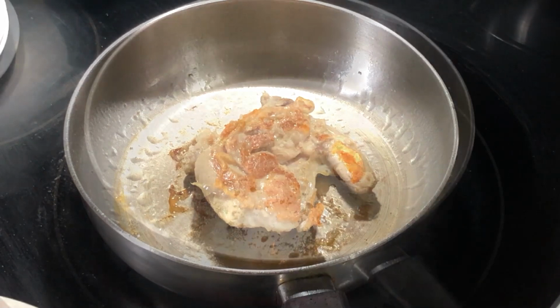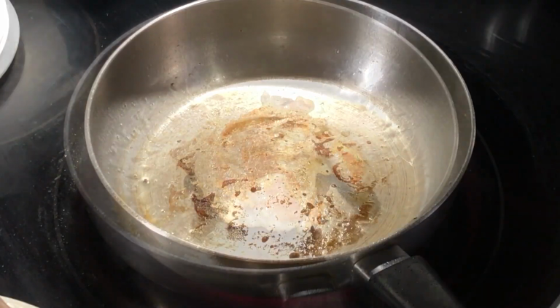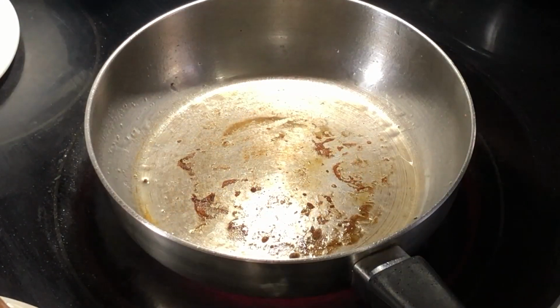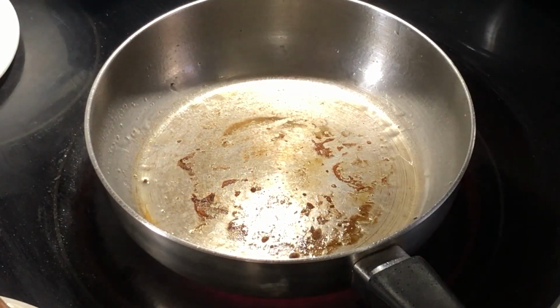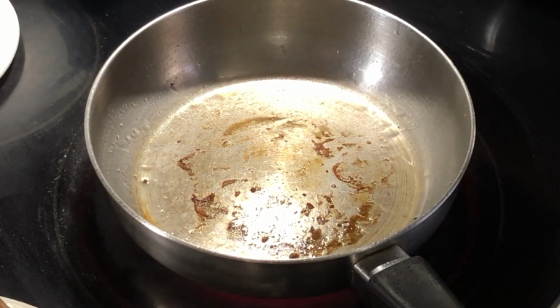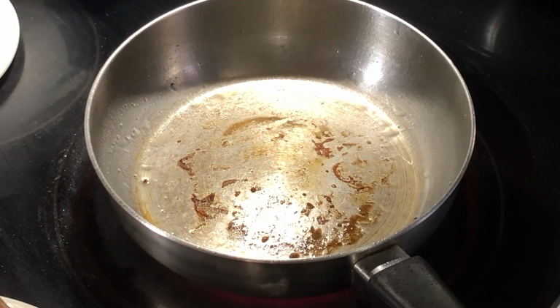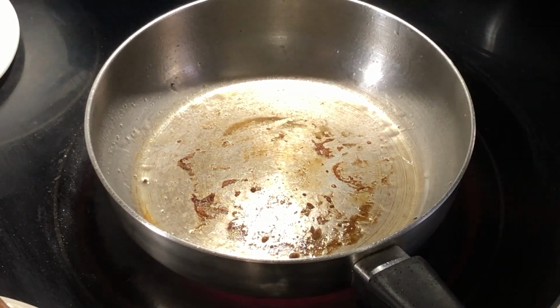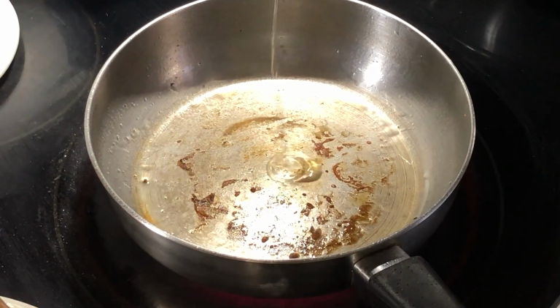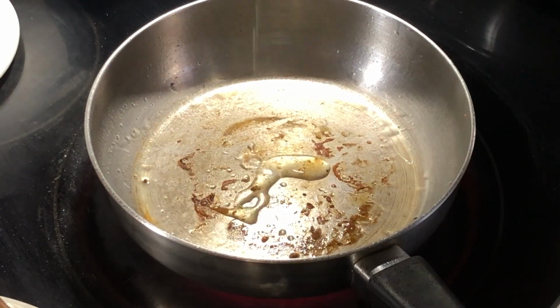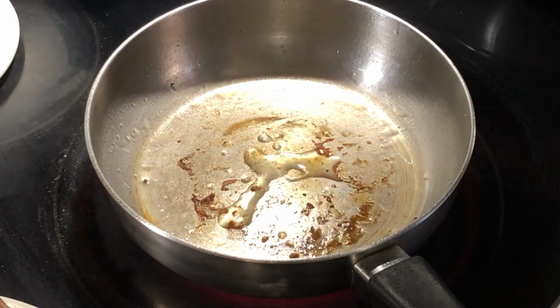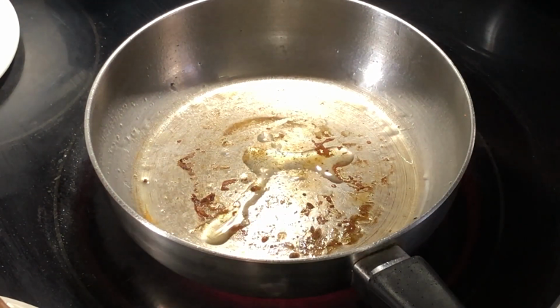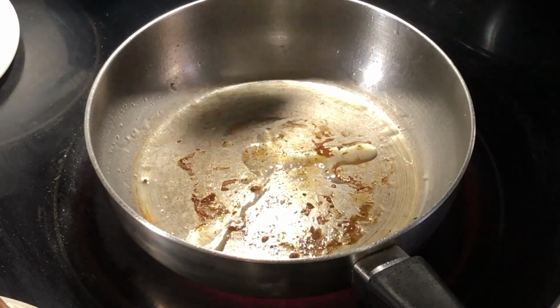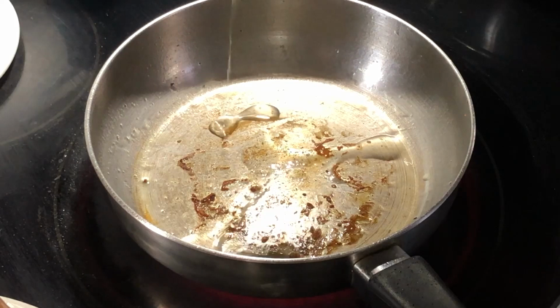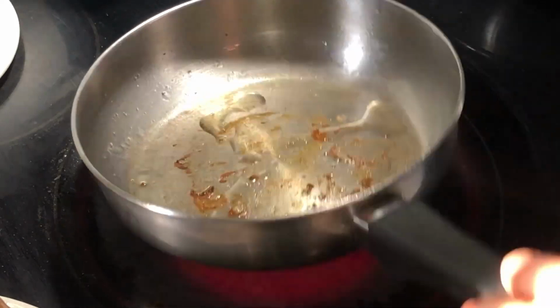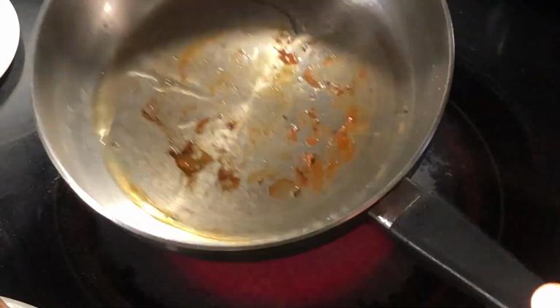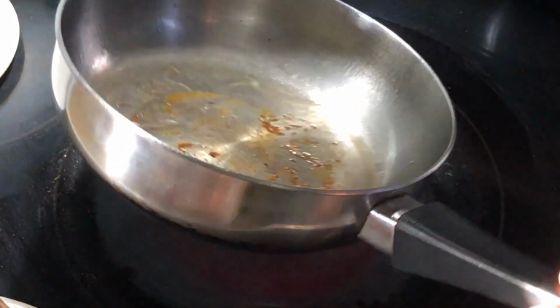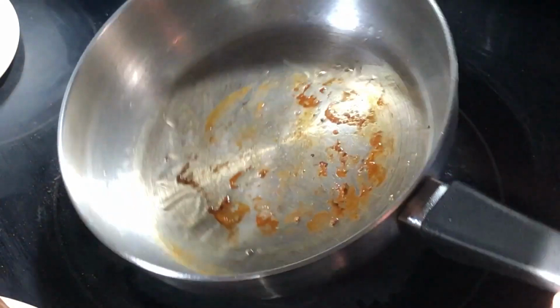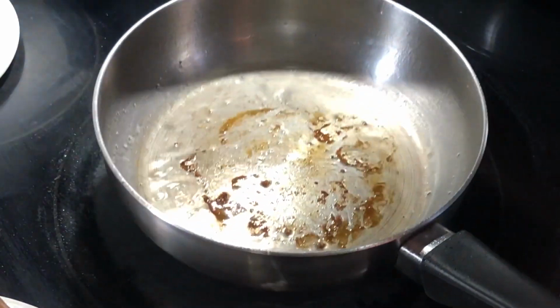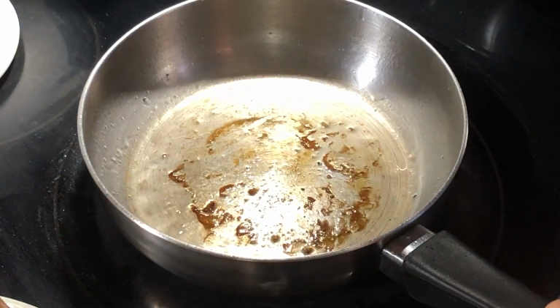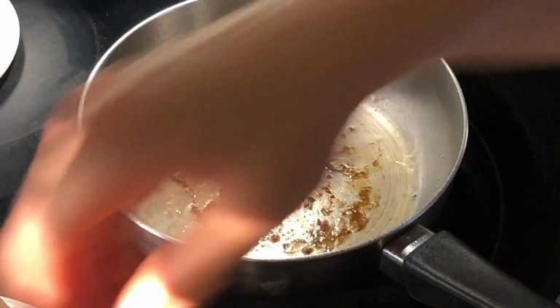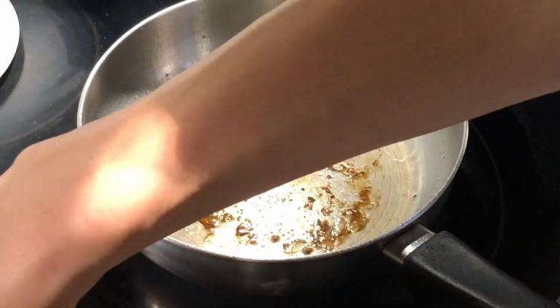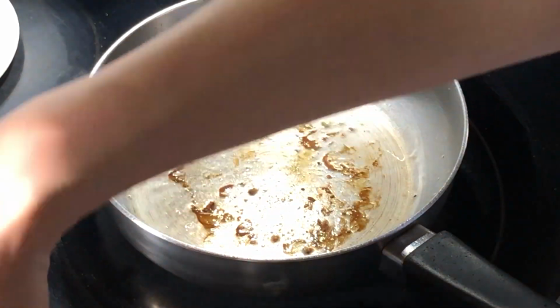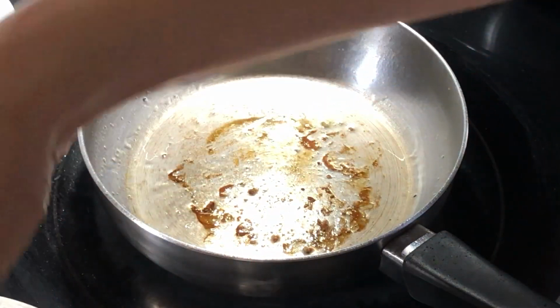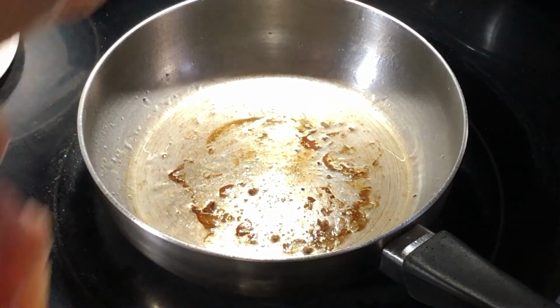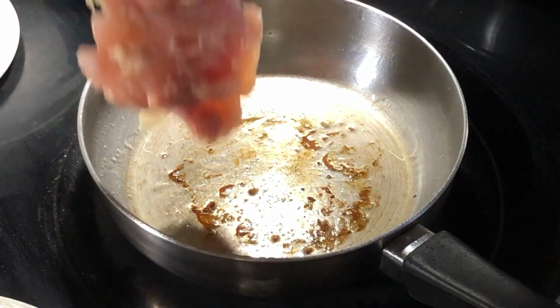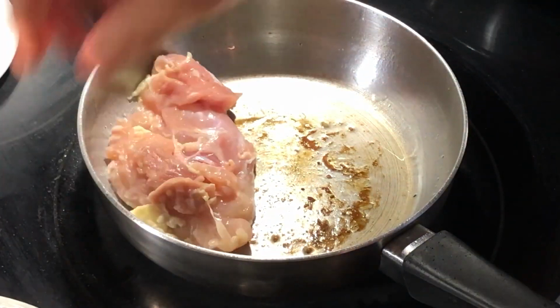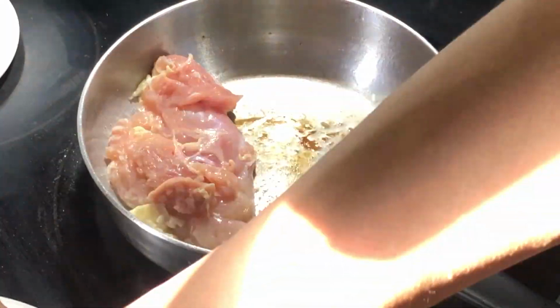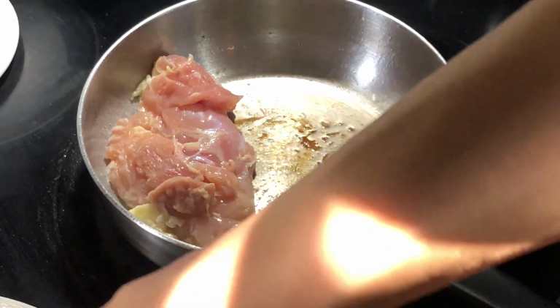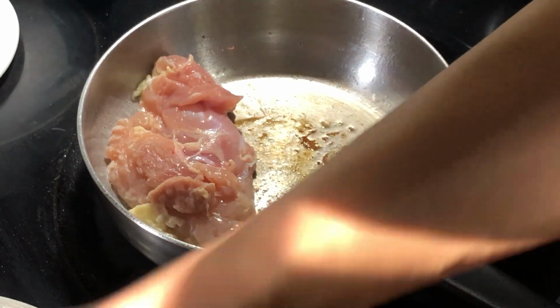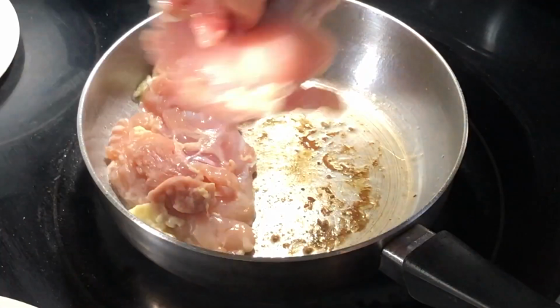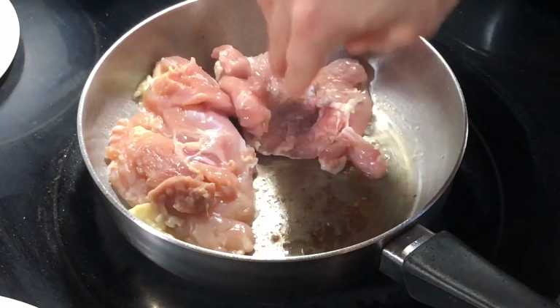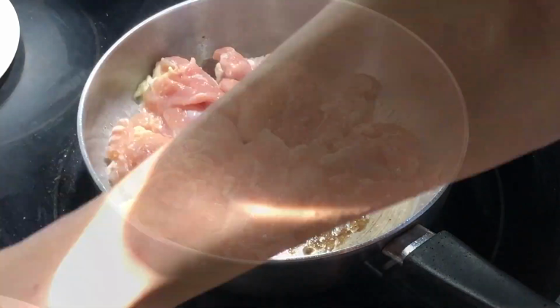Now let's see what happens when you crowd the pan. It's the same preheated pan — add some oil and add a truly comical amount of chicken thighs to really overcrowd it.